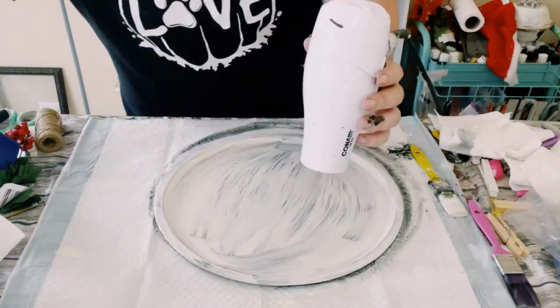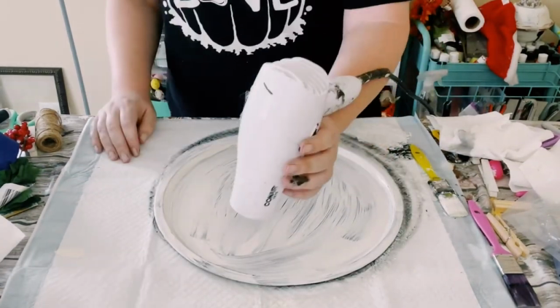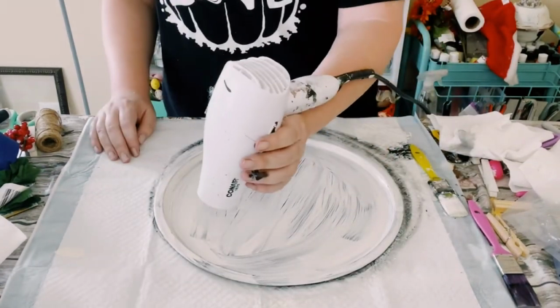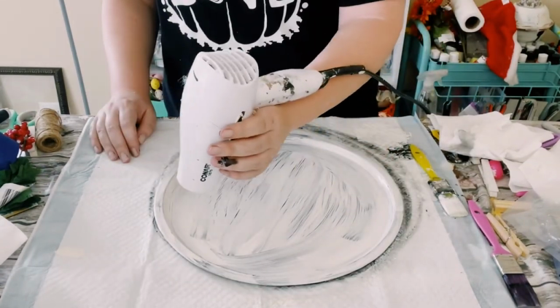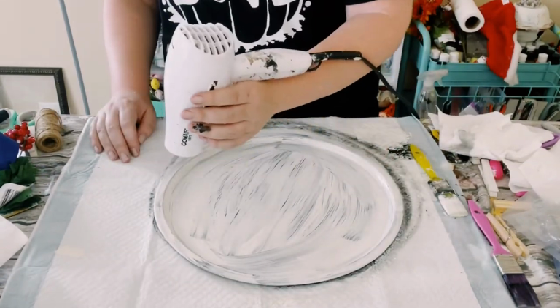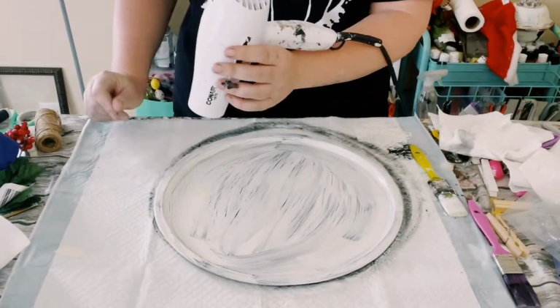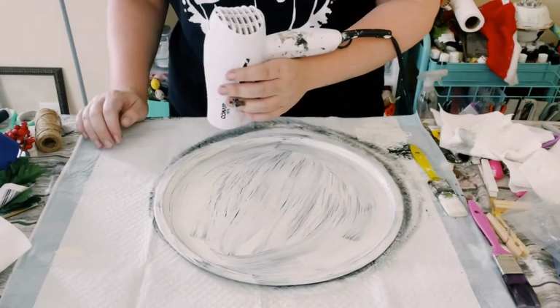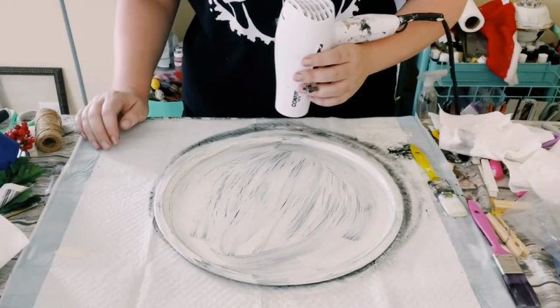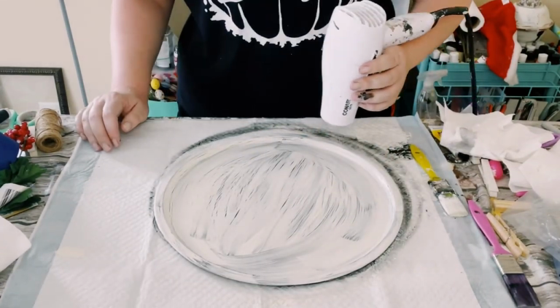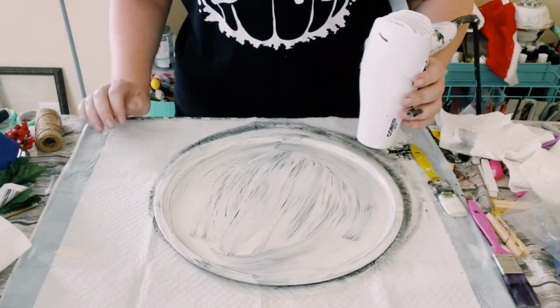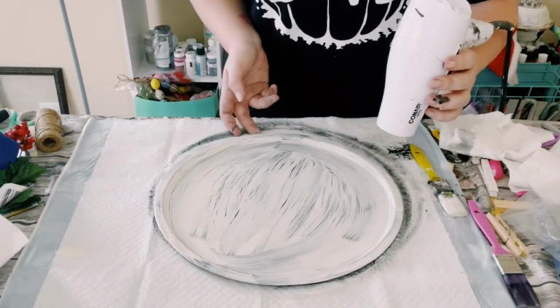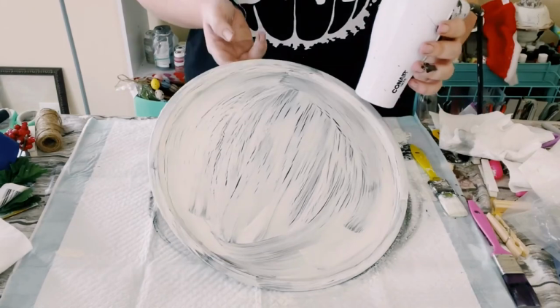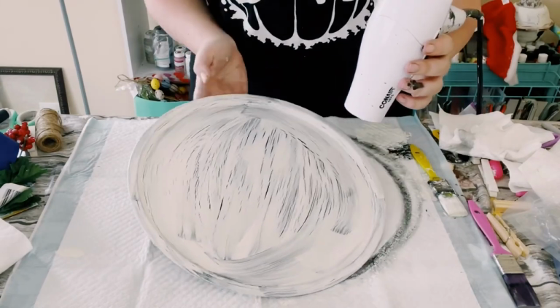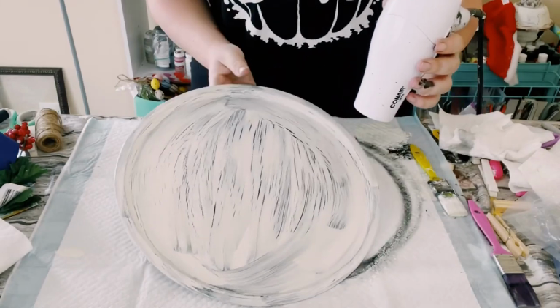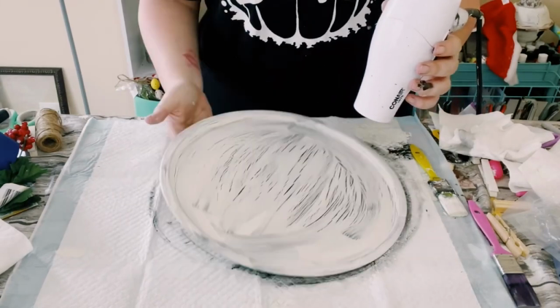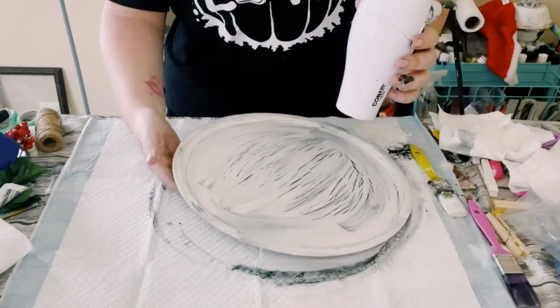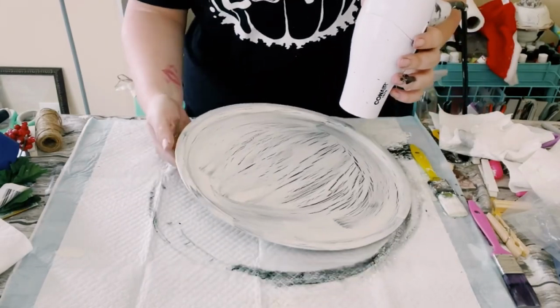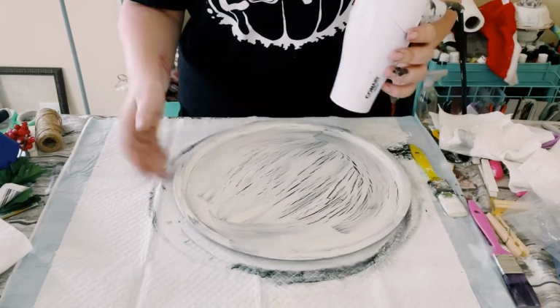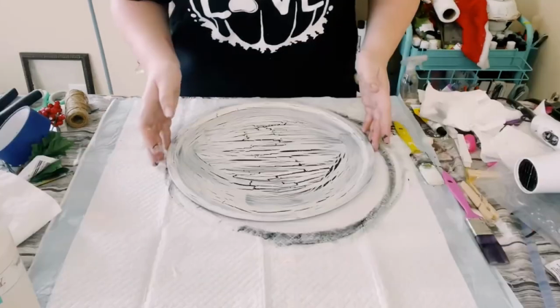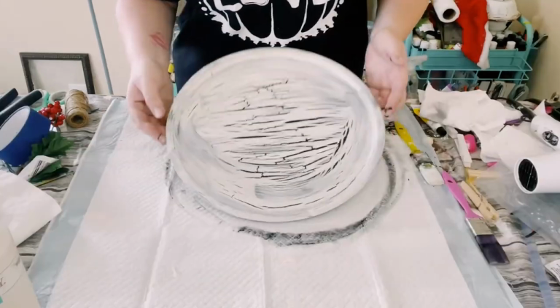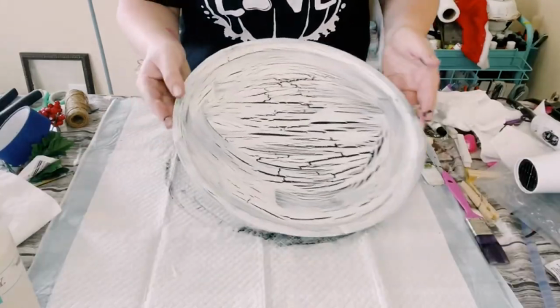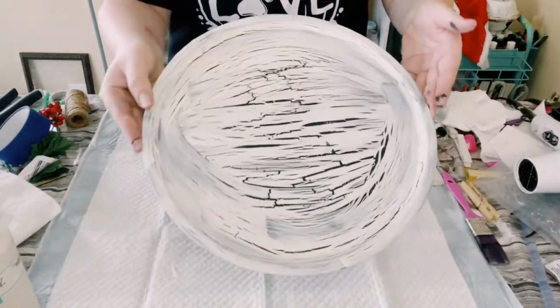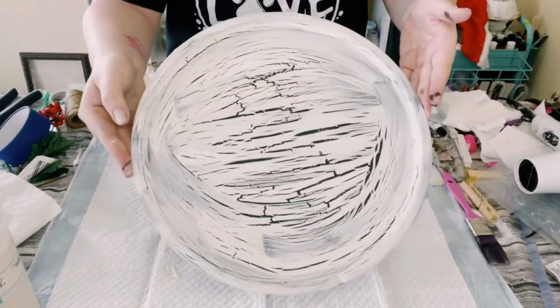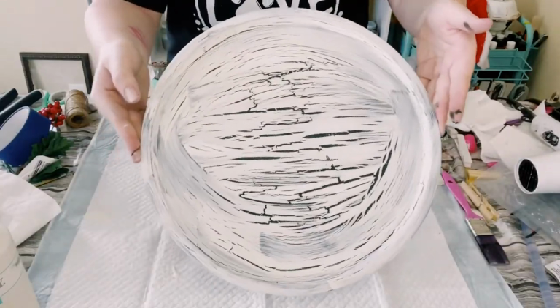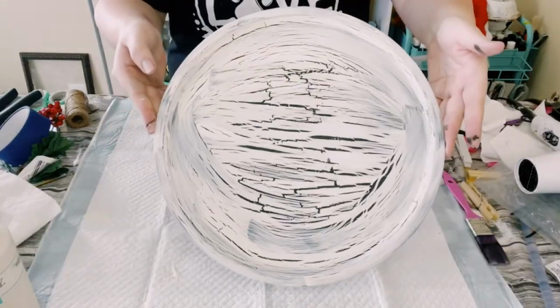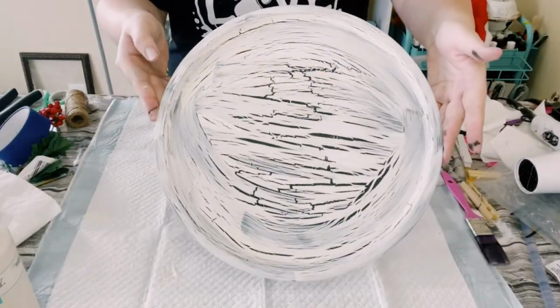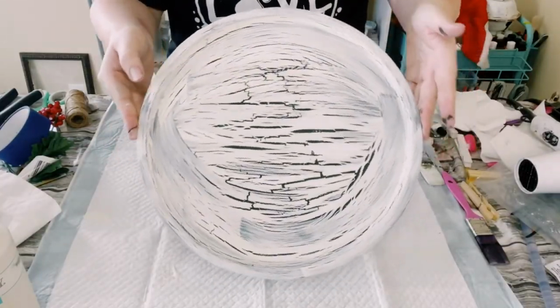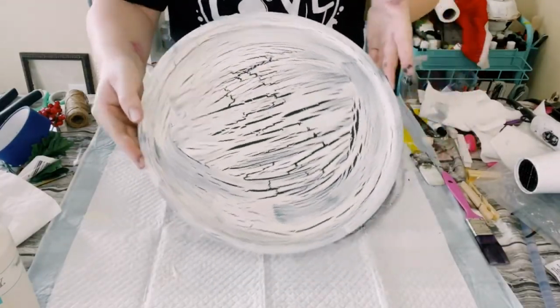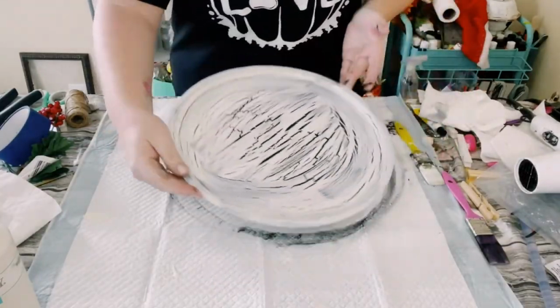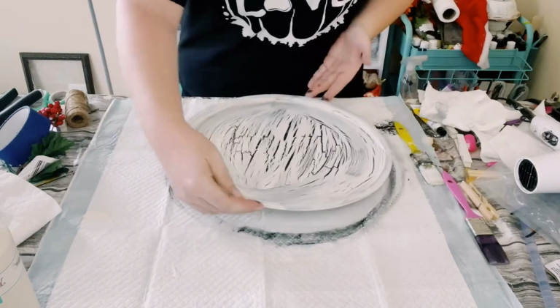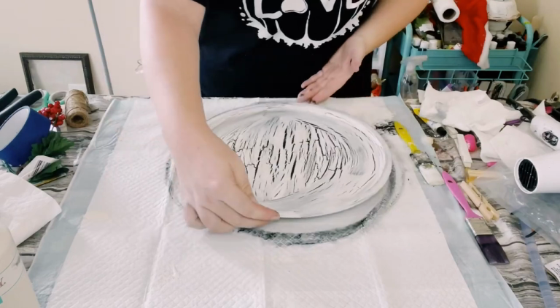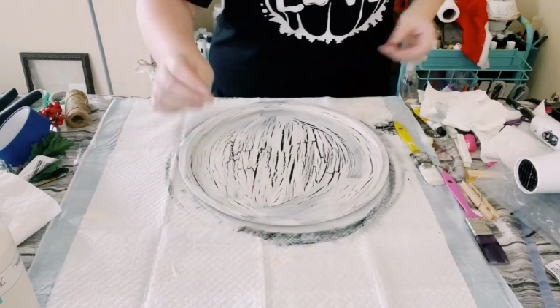Once the paint starts to dry, you're going to start to see that crackle effect just form right before your eyes. It's so cool.